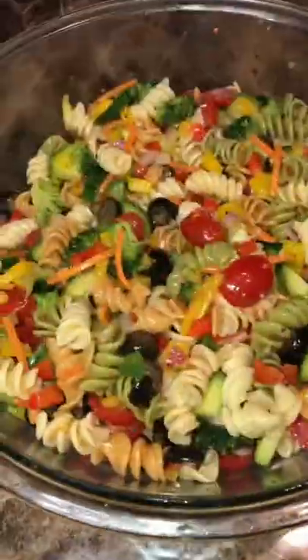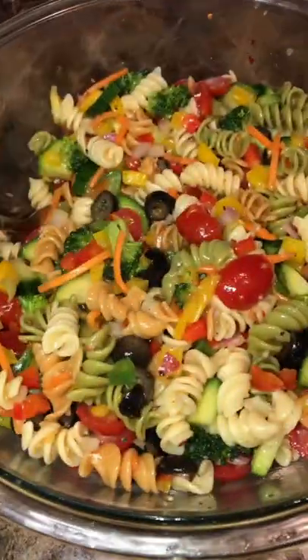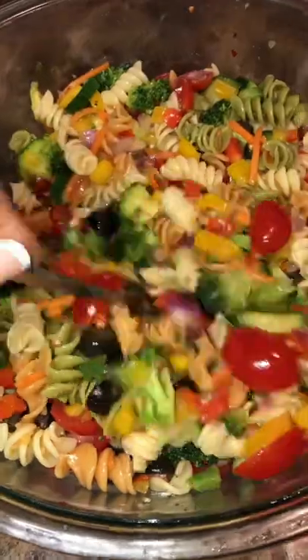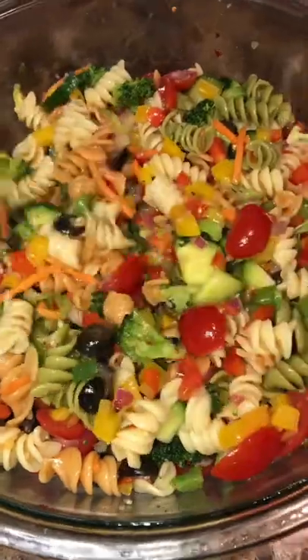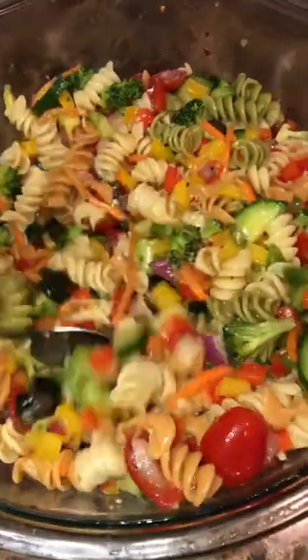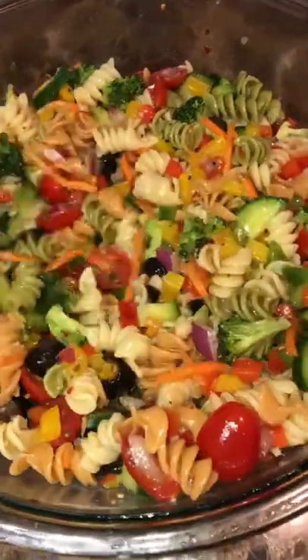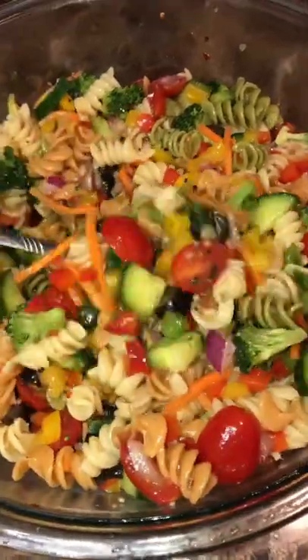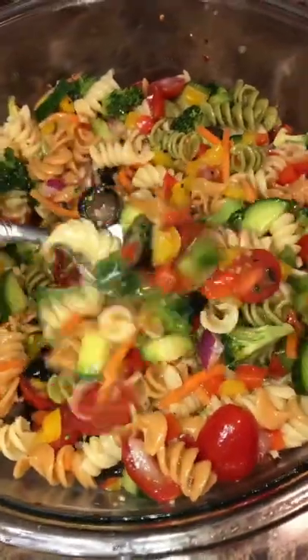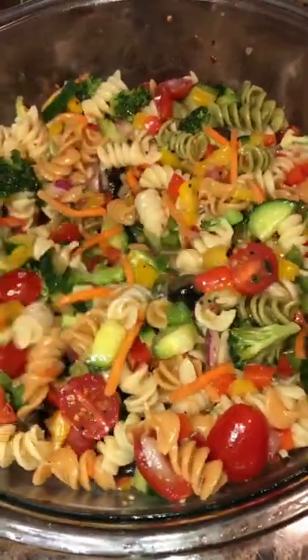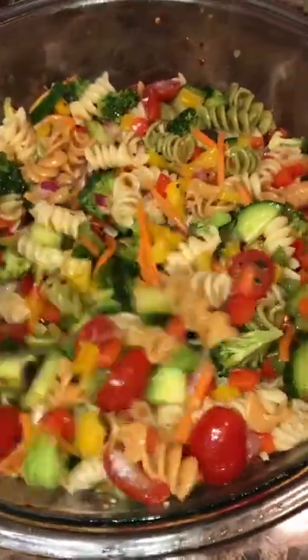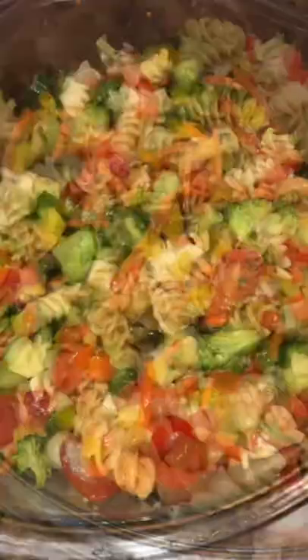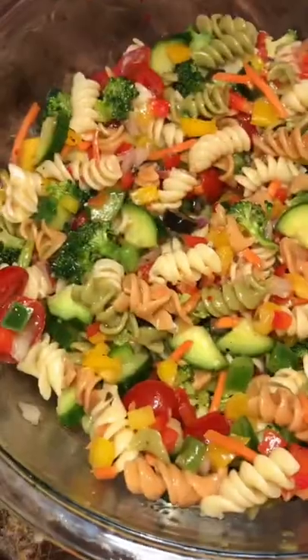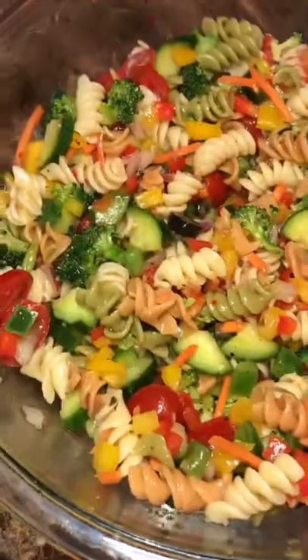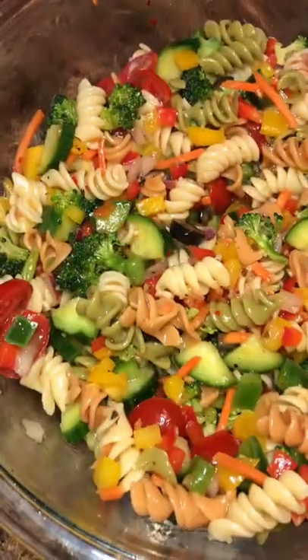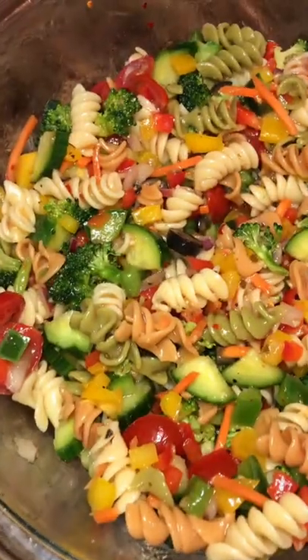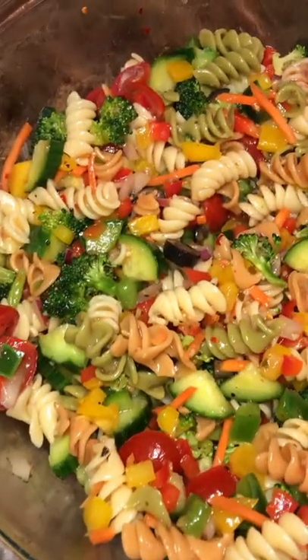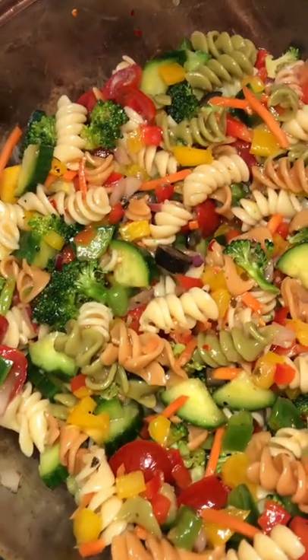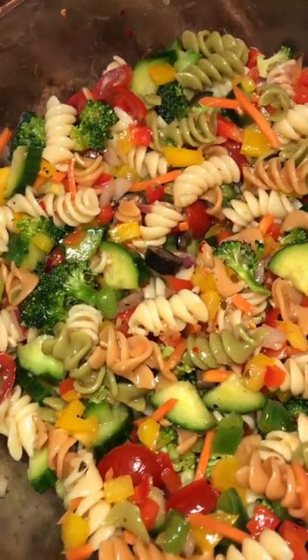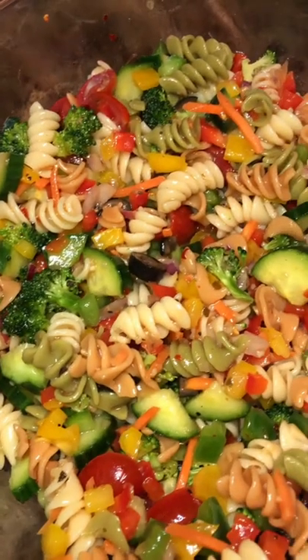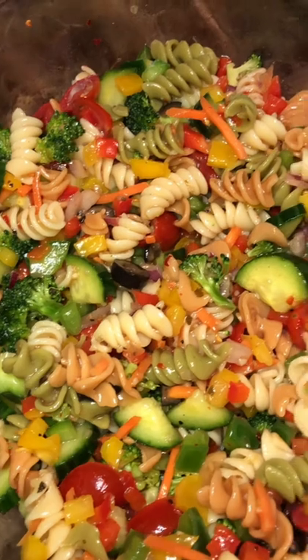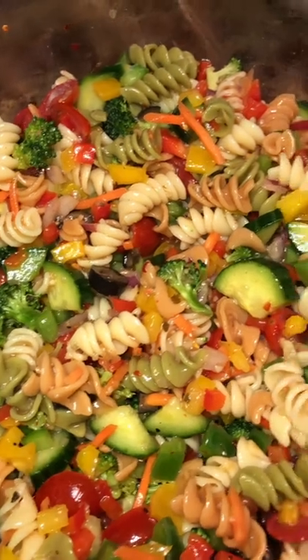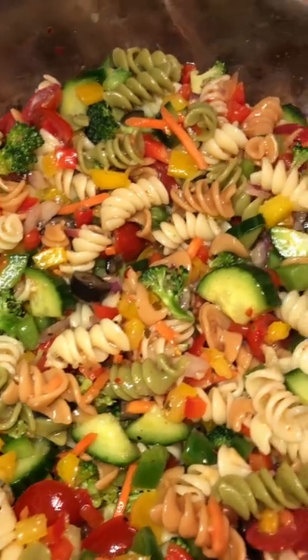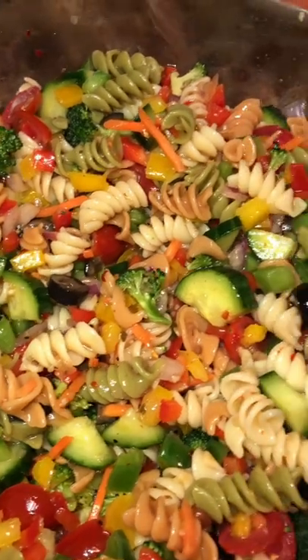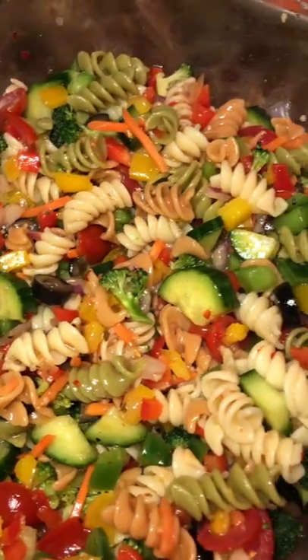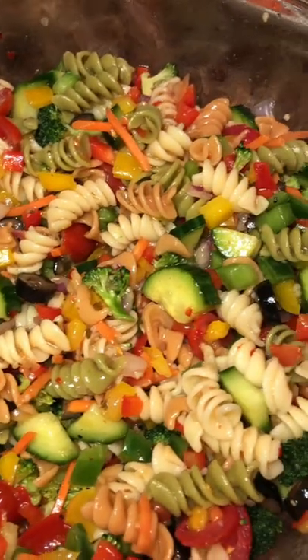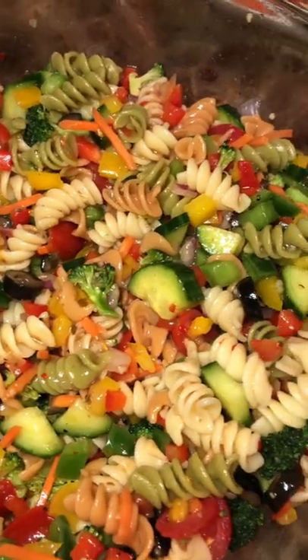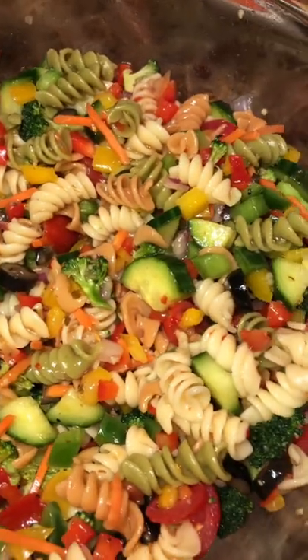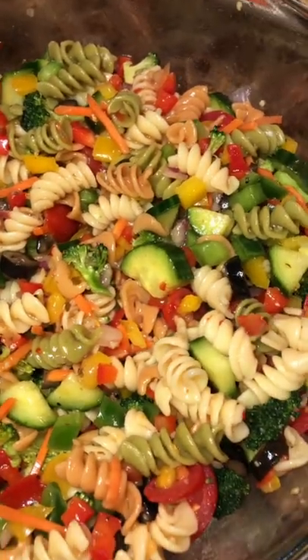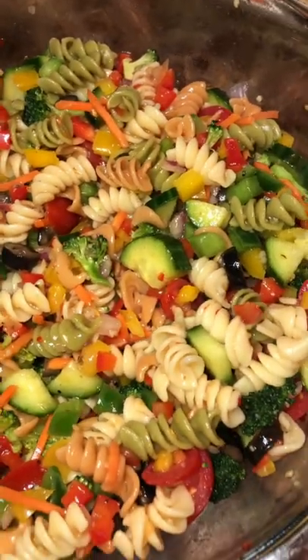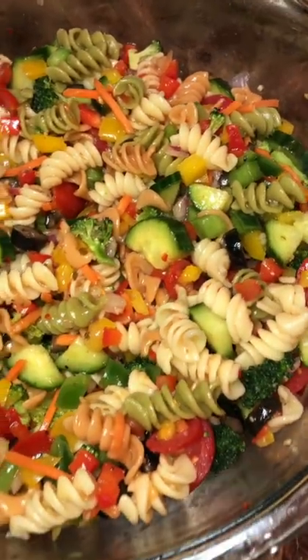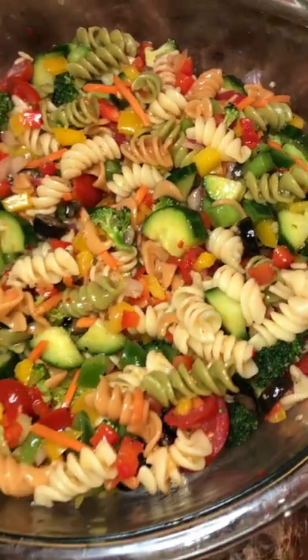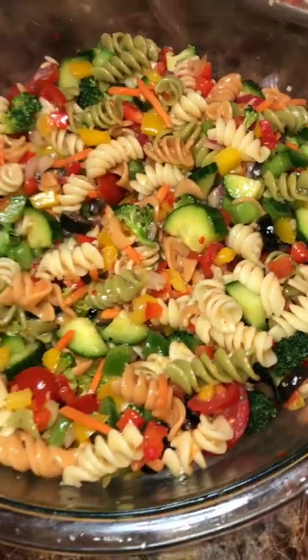Go ahead and put this in the refrigerator for a couple of hours. Serve this up at the barbecue or eat a bowl watching your favorite show. Hit that like button, I'll see you on the next video. Bye cousins!